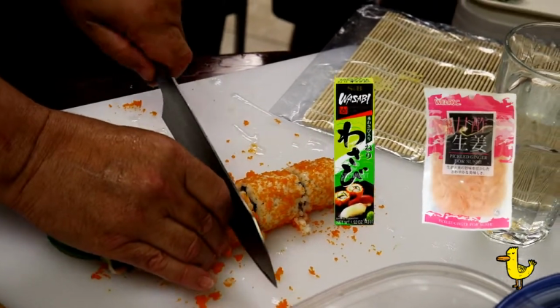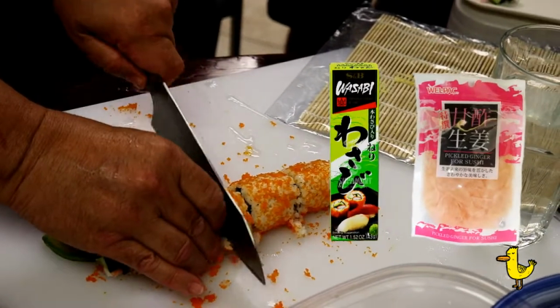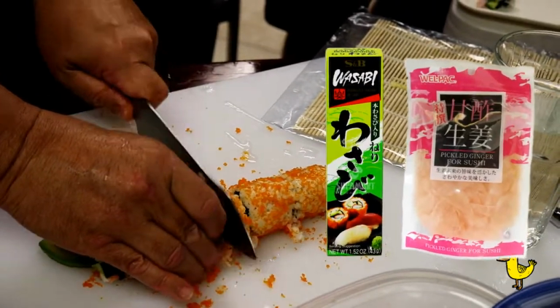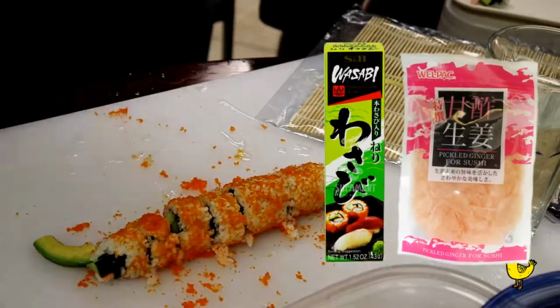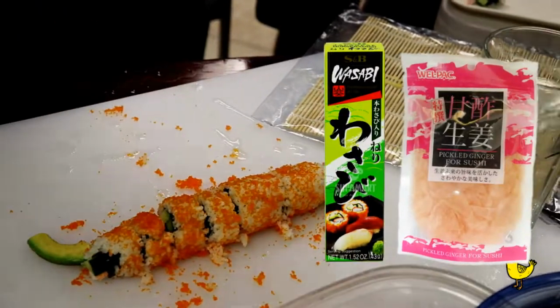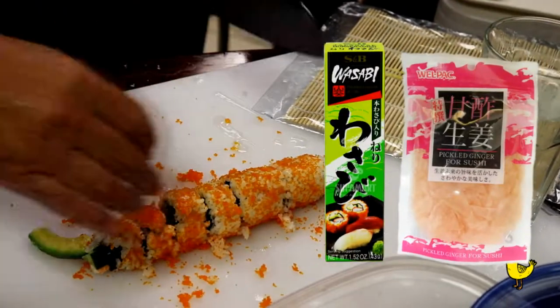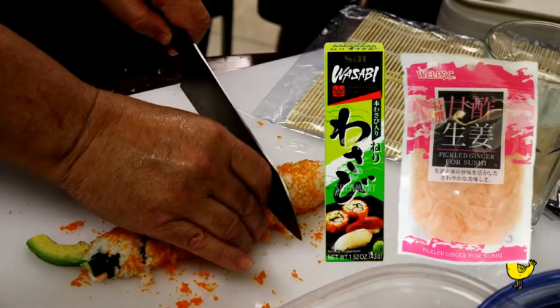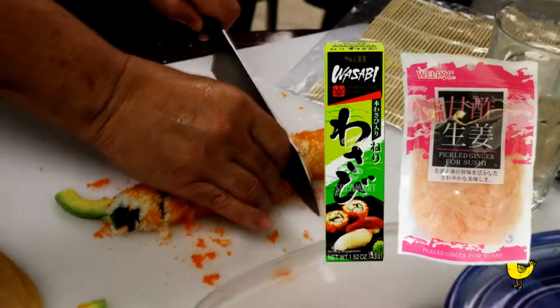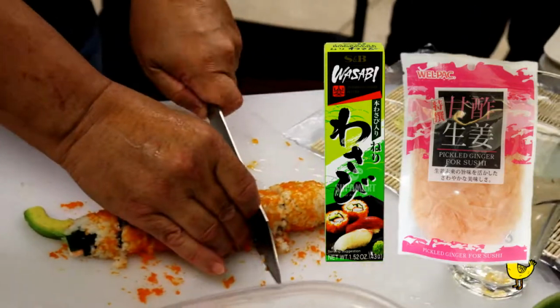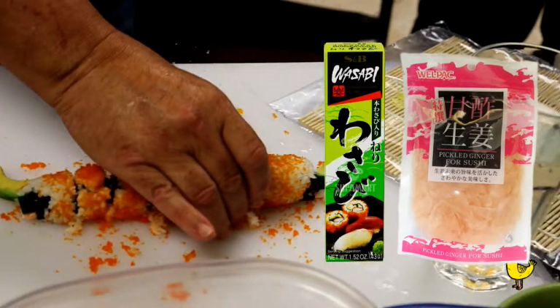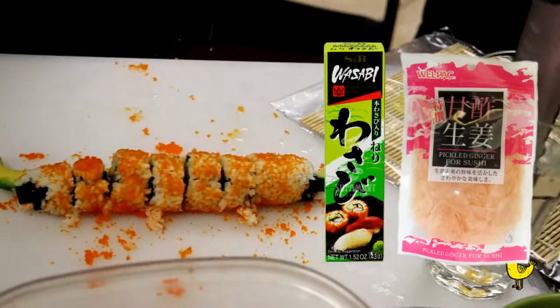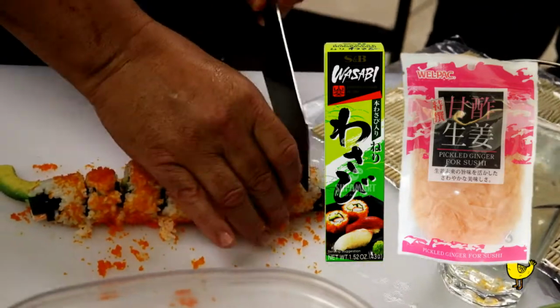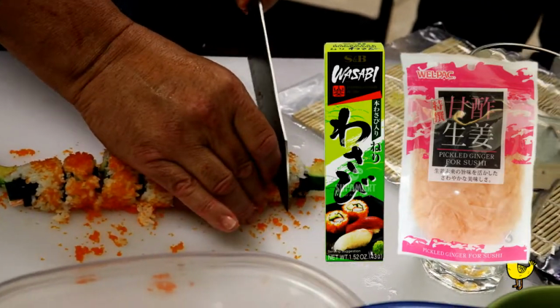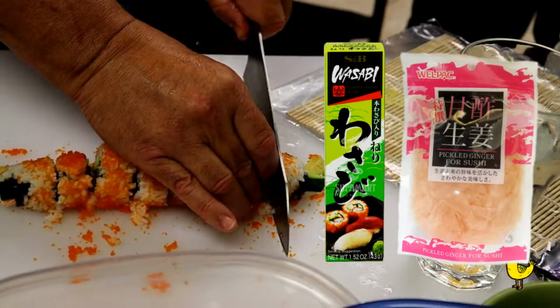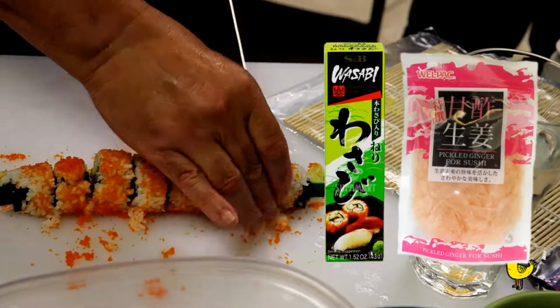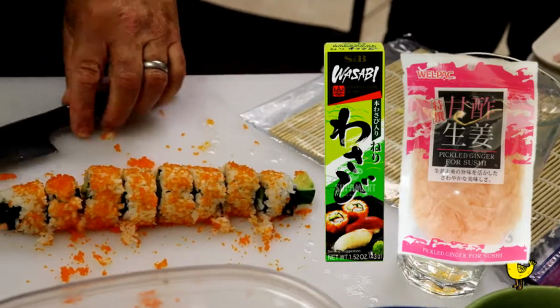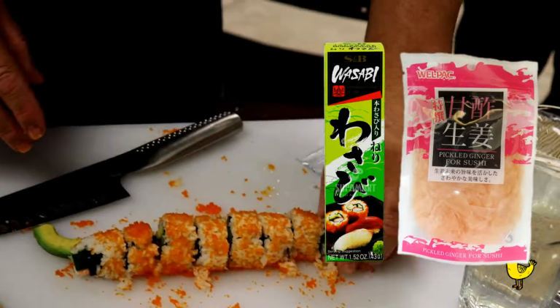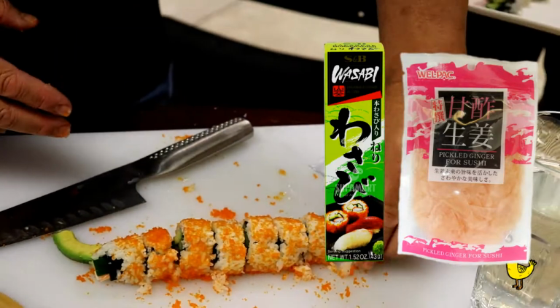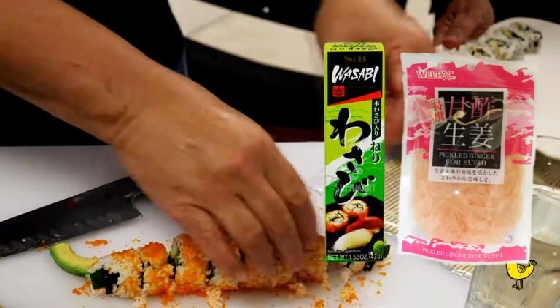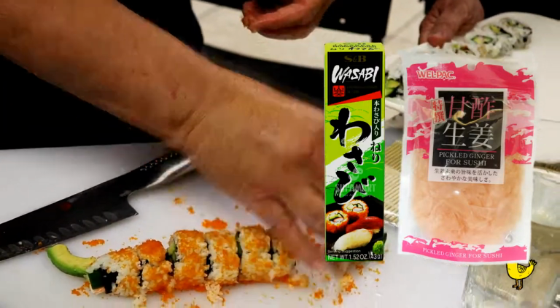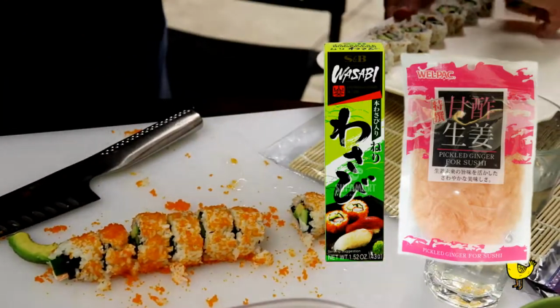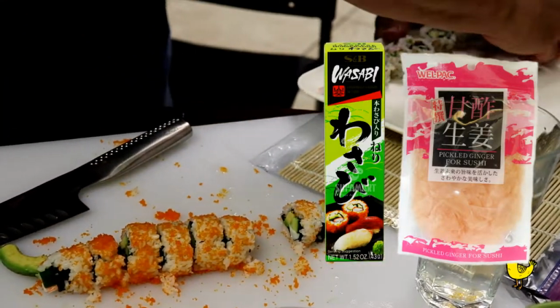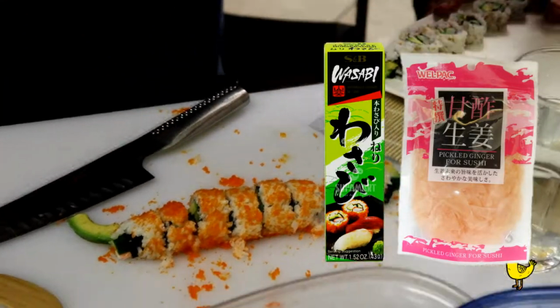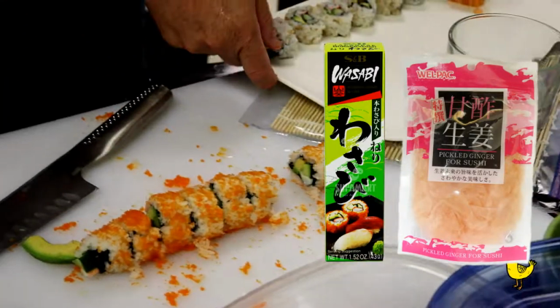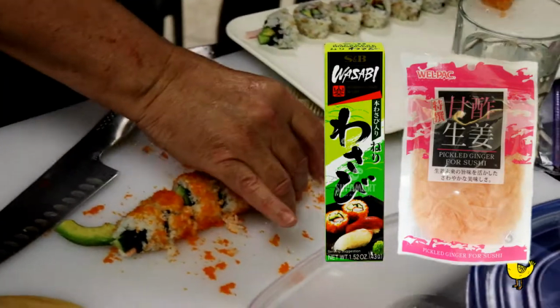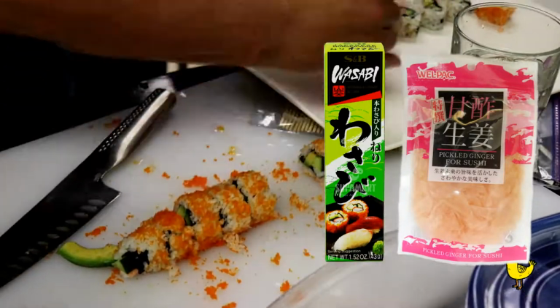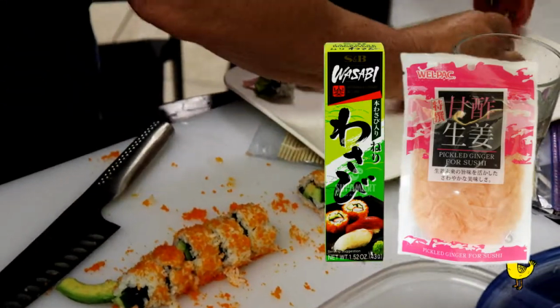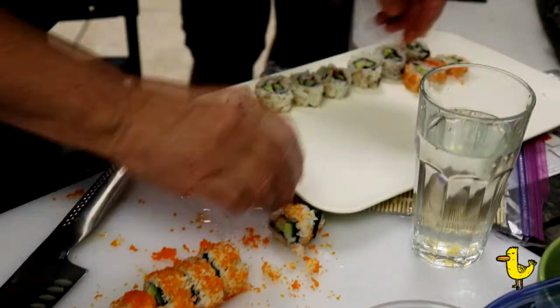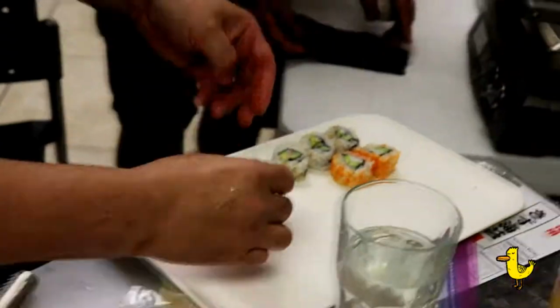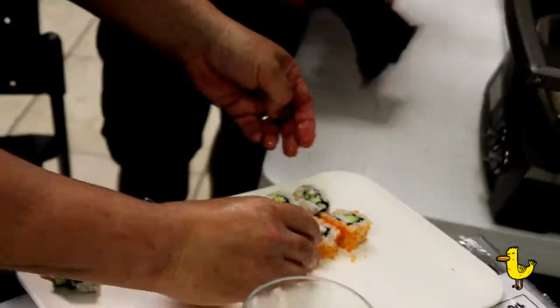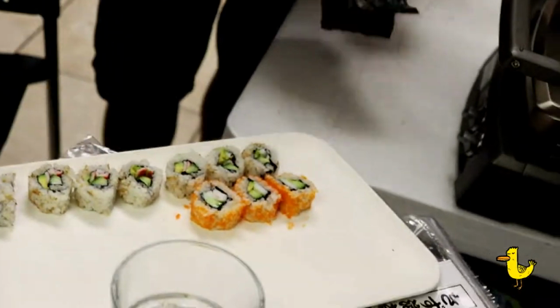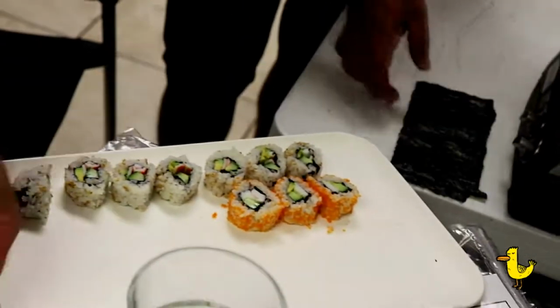You can serve your California roll with wasabi and pickled ginger. We're roasting some cauliflower for a side — we'll show you that on a different recipe. And that's your California sushi roll from DuckInAPot.com.